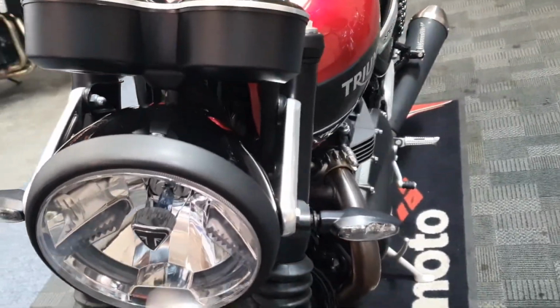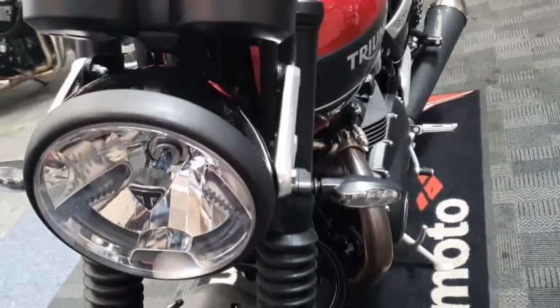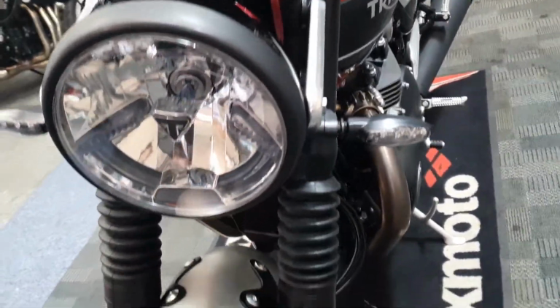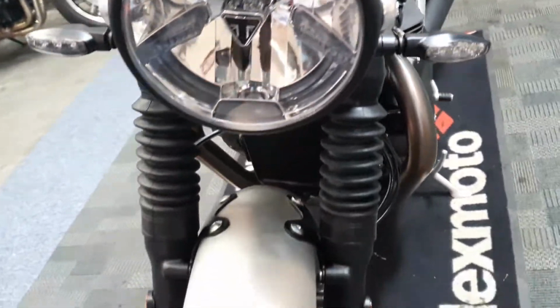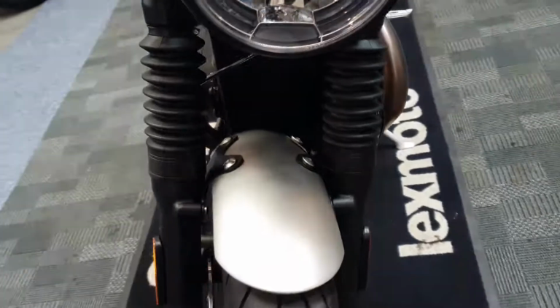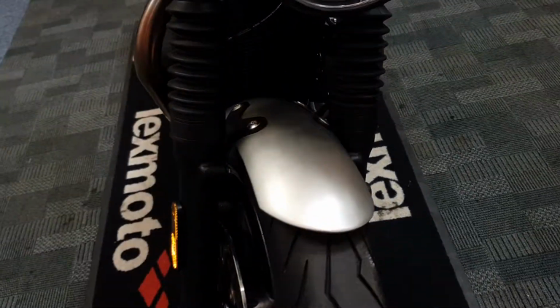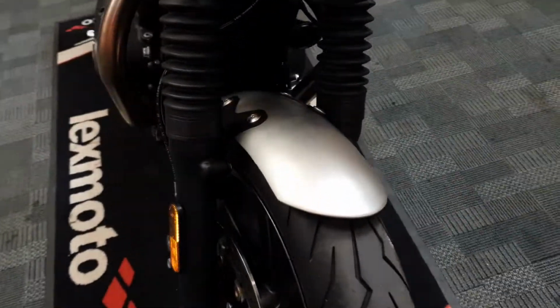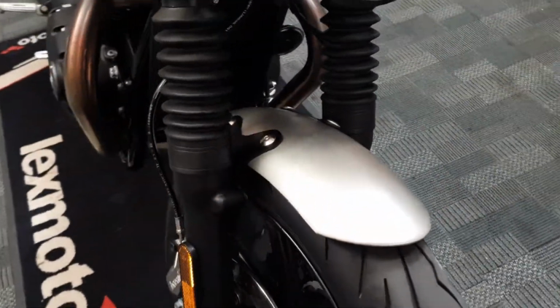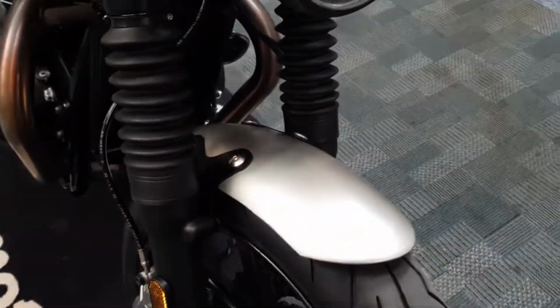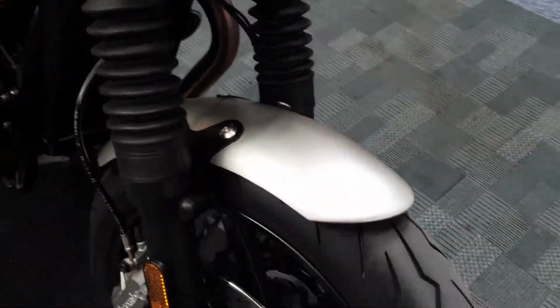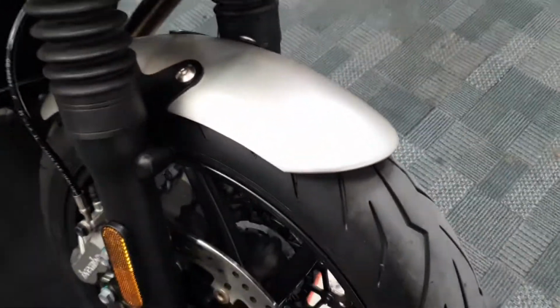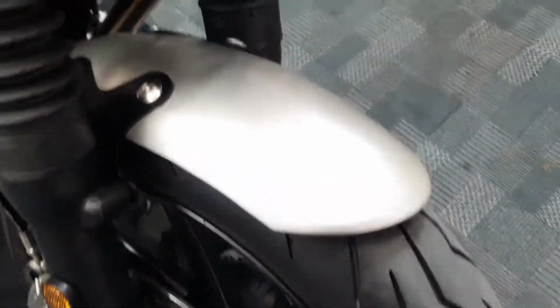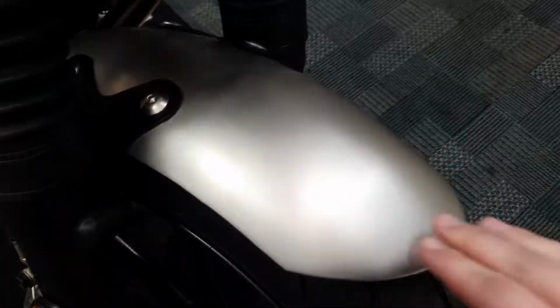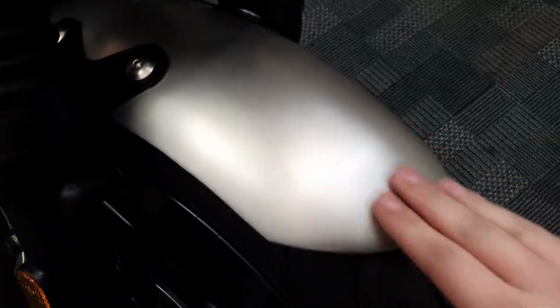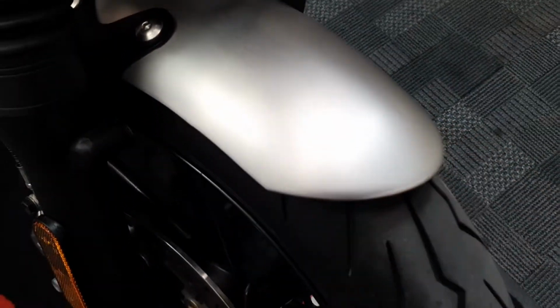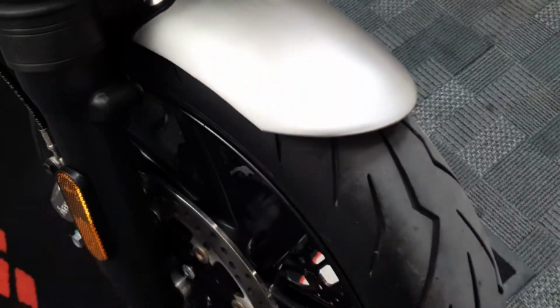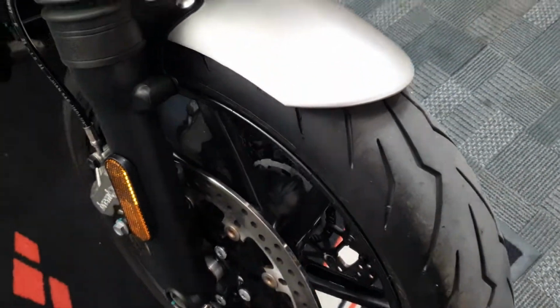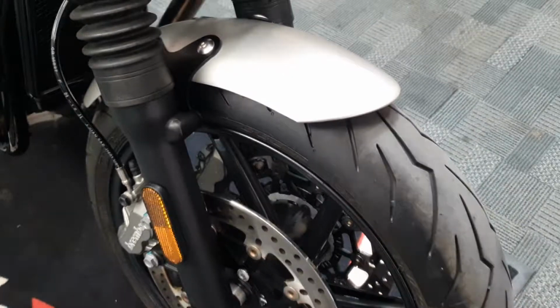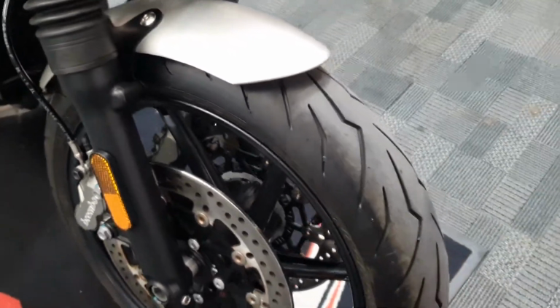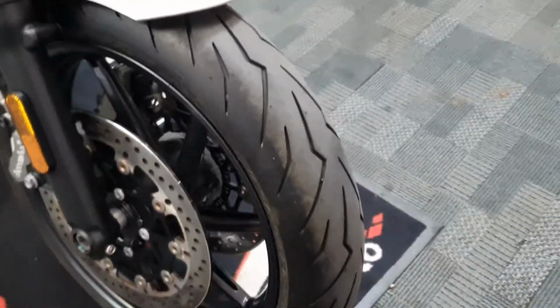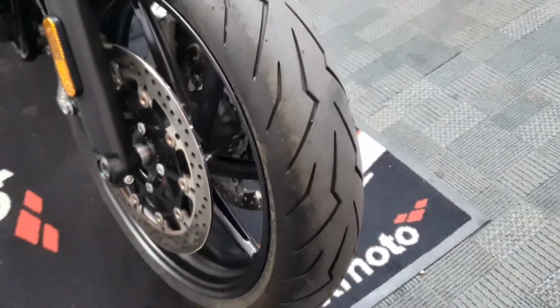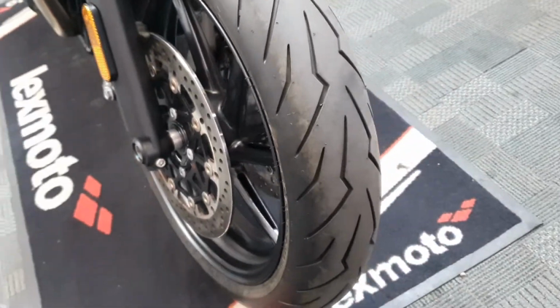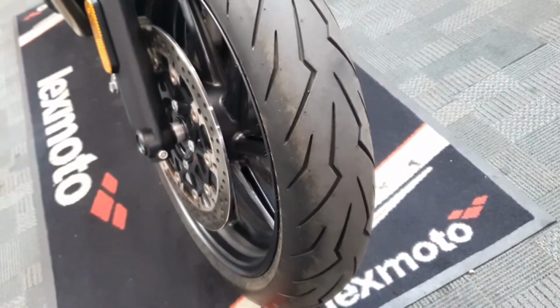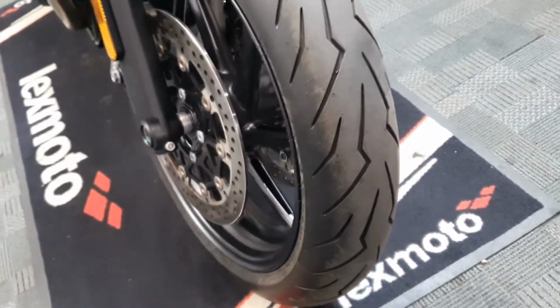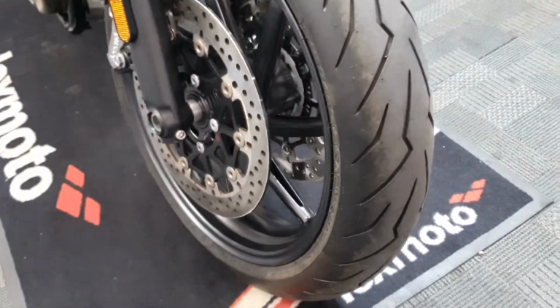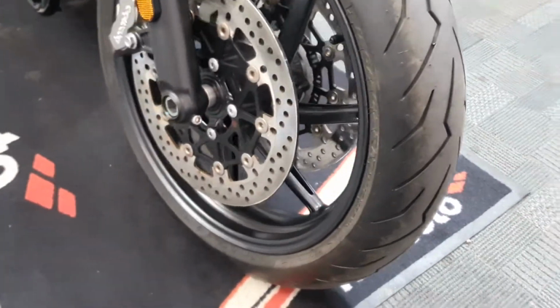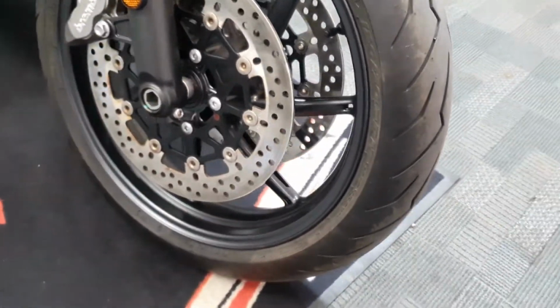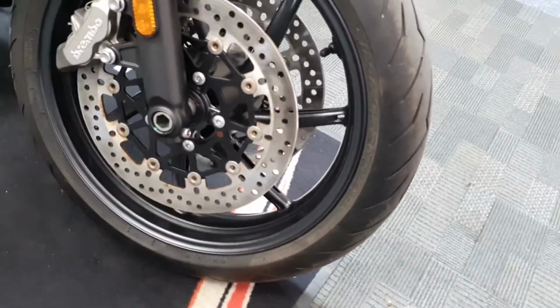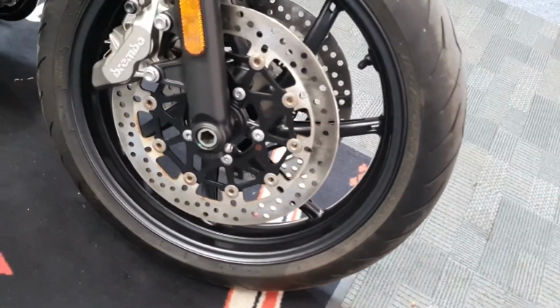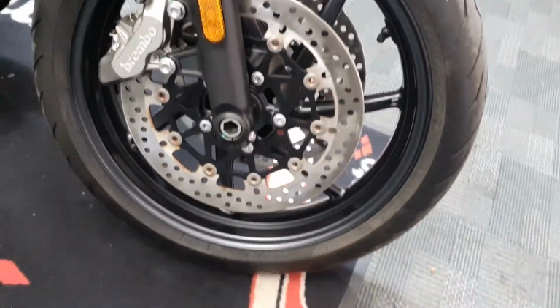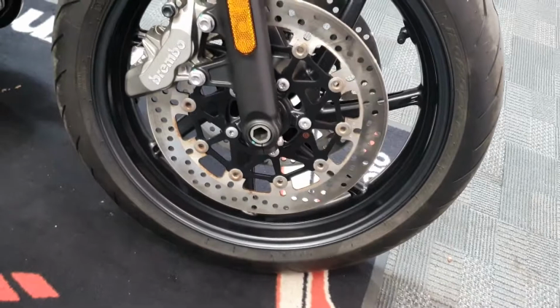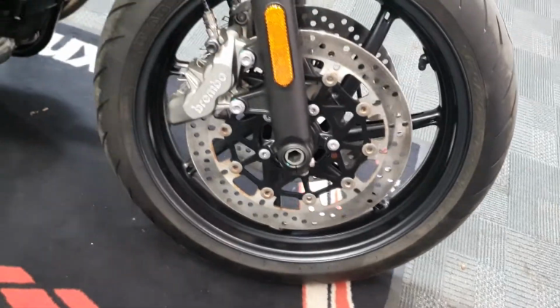Nice and clean and polished up front. Got that brushed sort of front mudguard. The tyre looks good. The Brembo brakes.